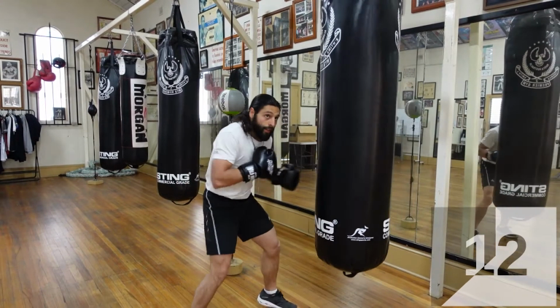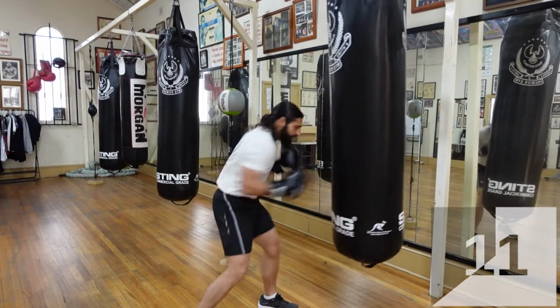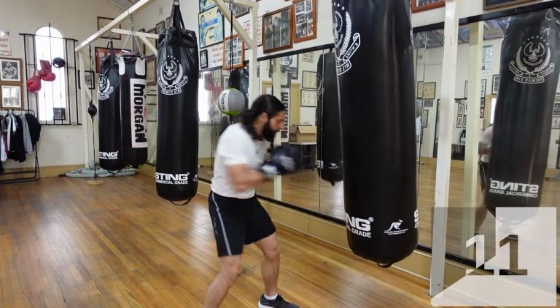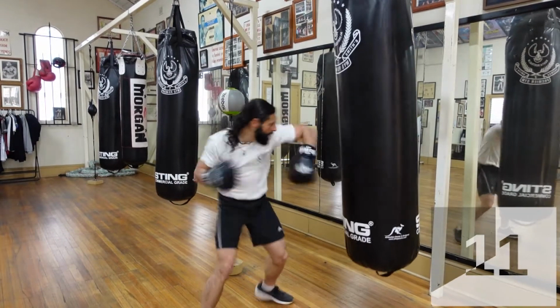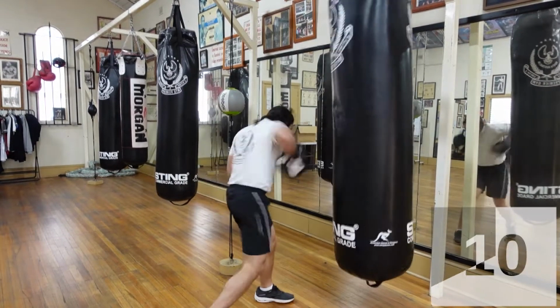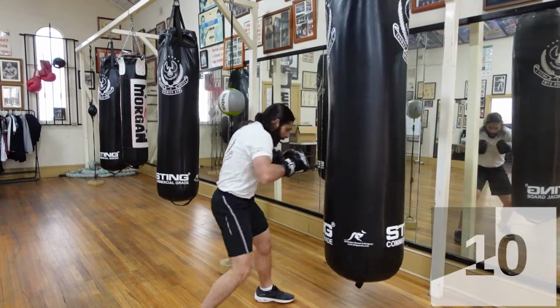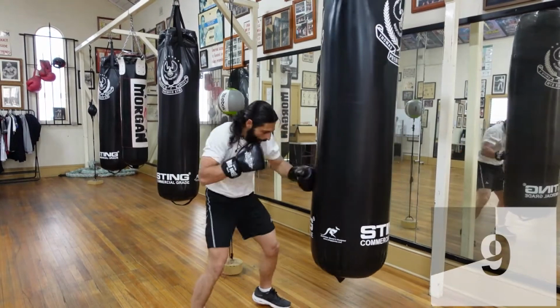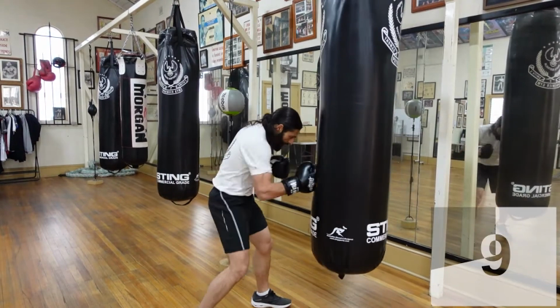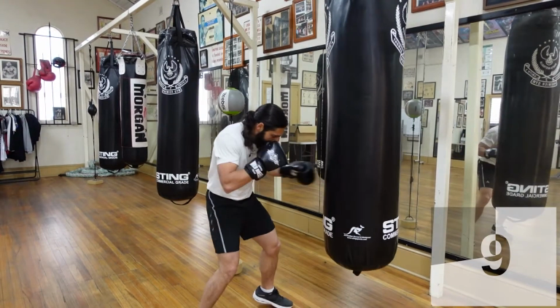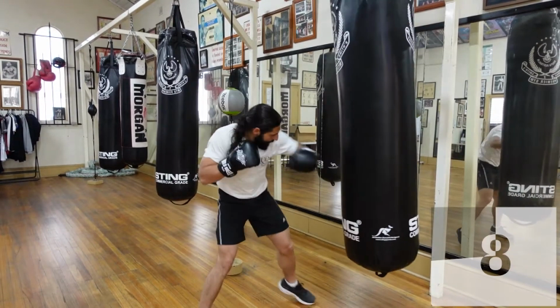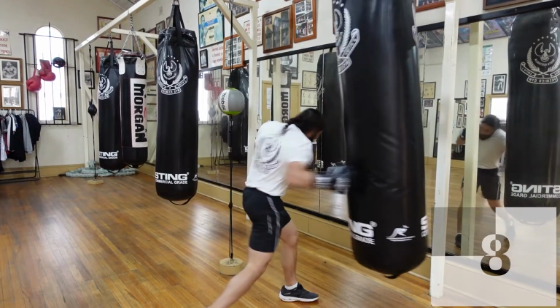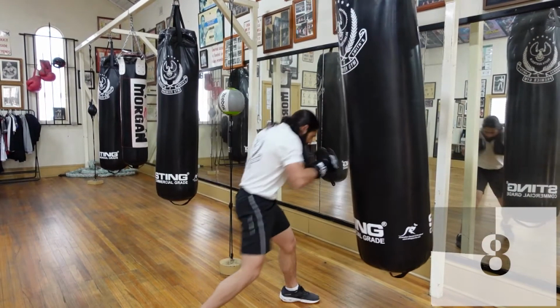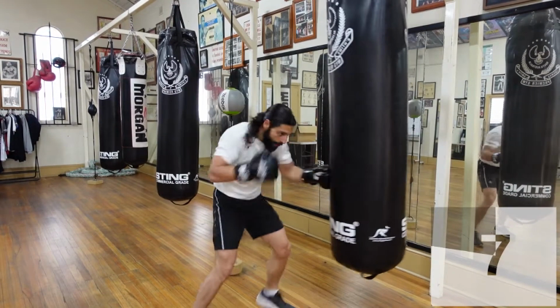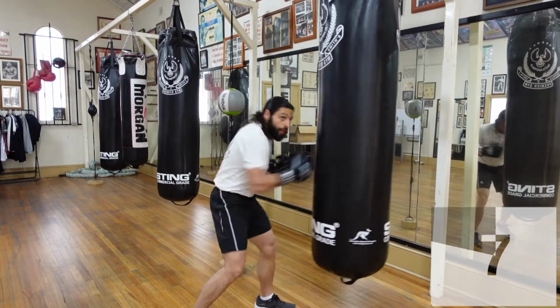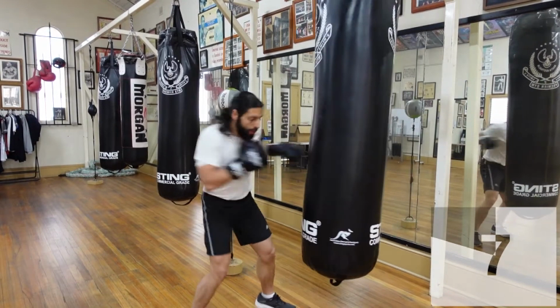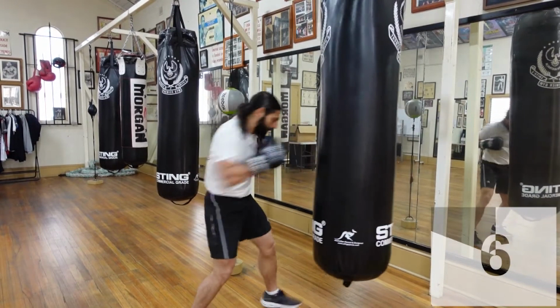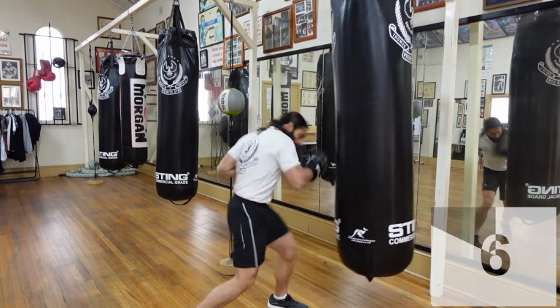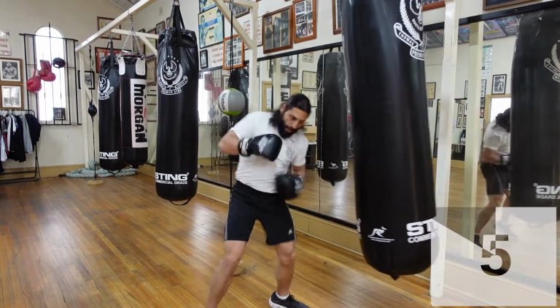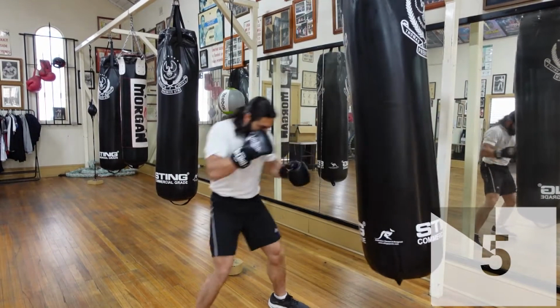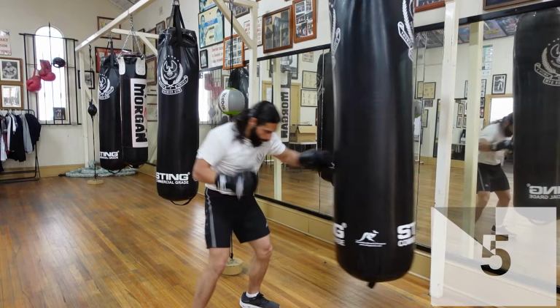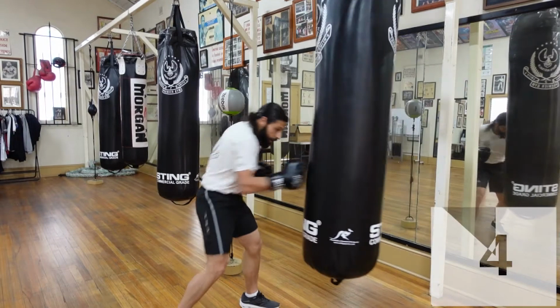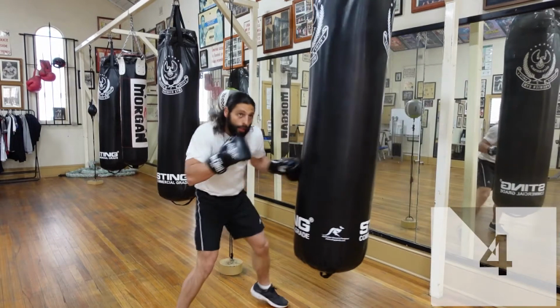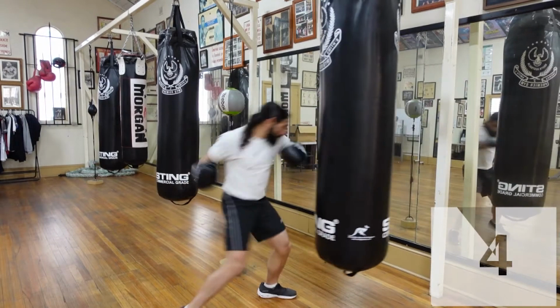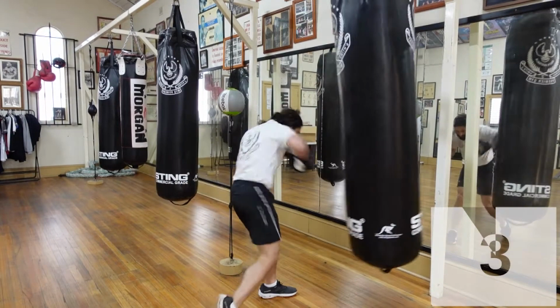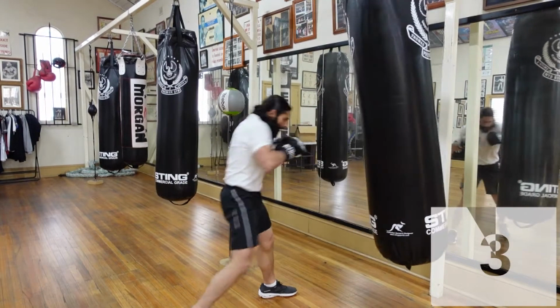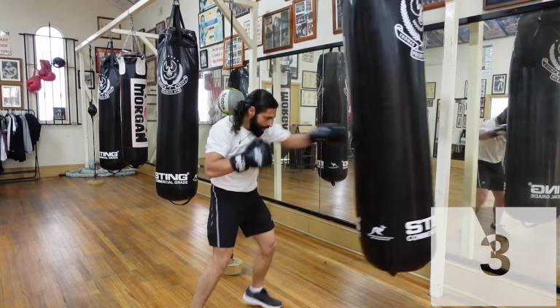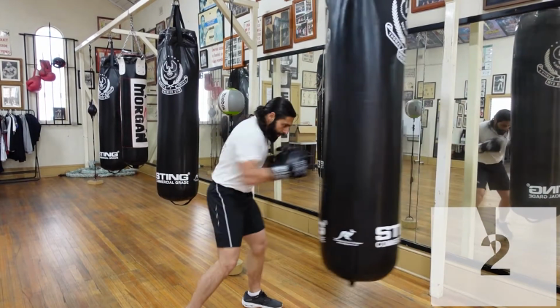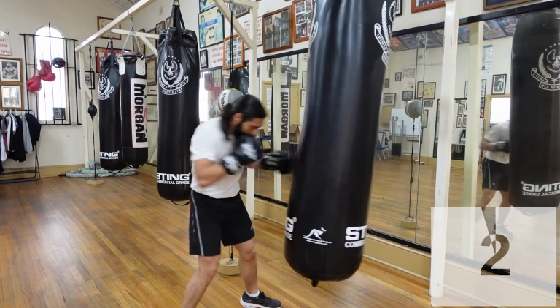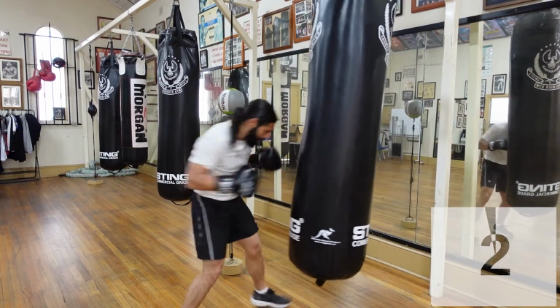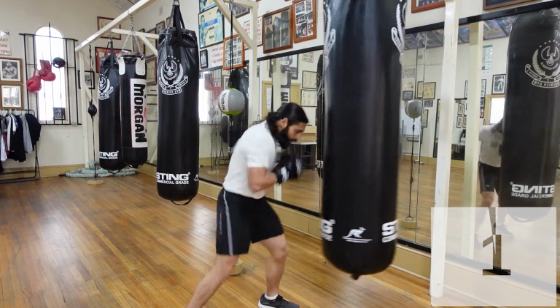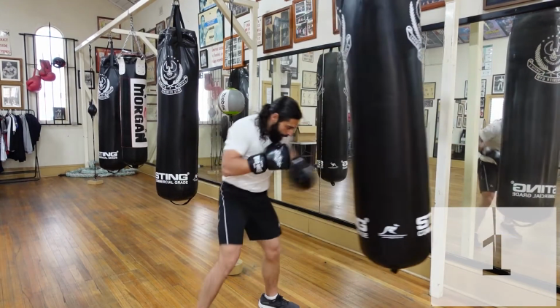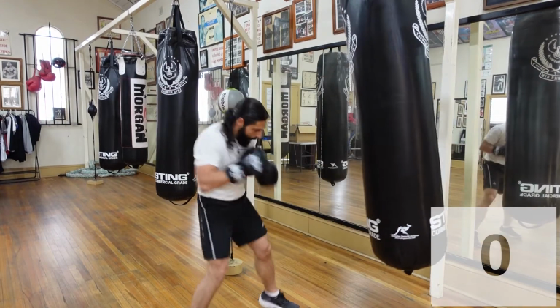10 seconds, we're going to double it up — 5, 4, 3, 2 — and we're going to double.